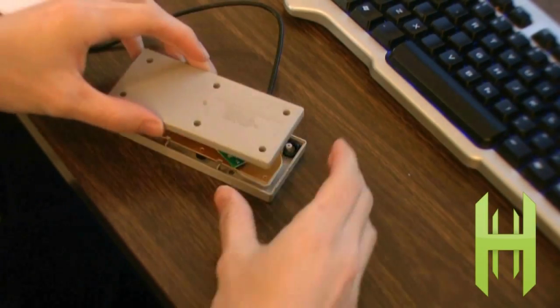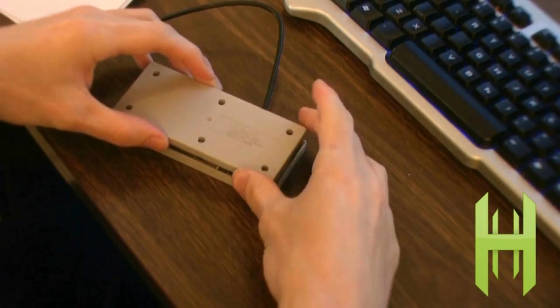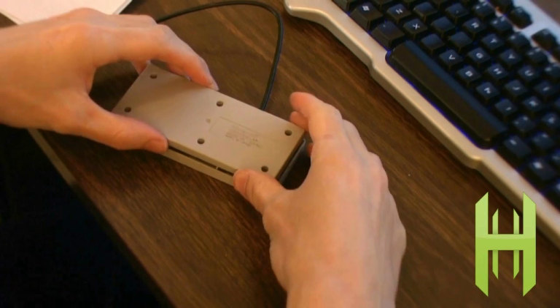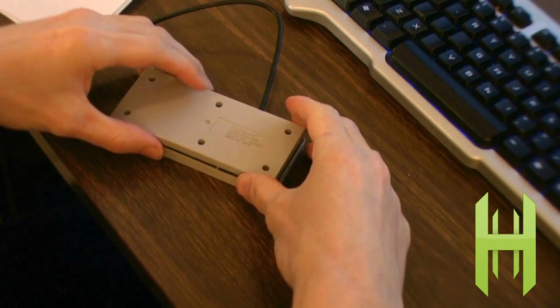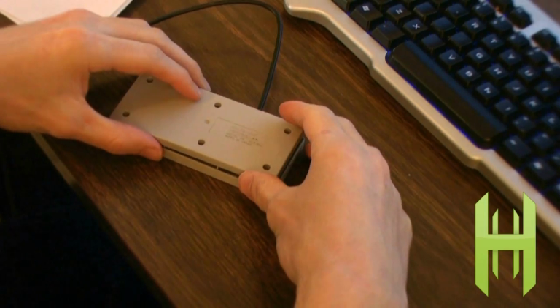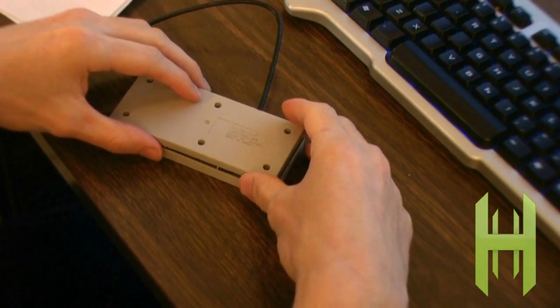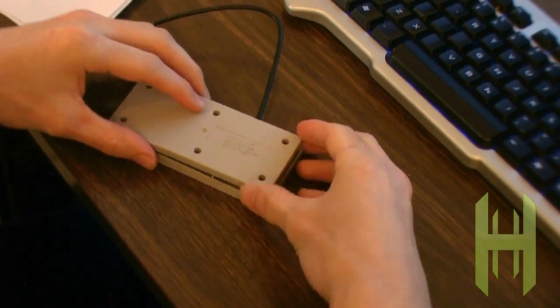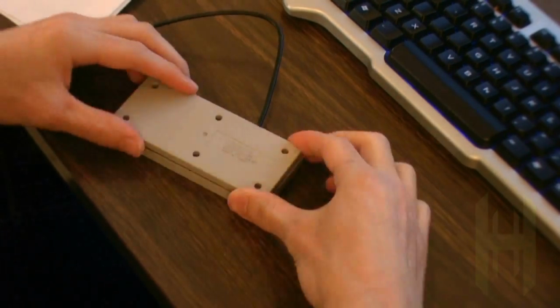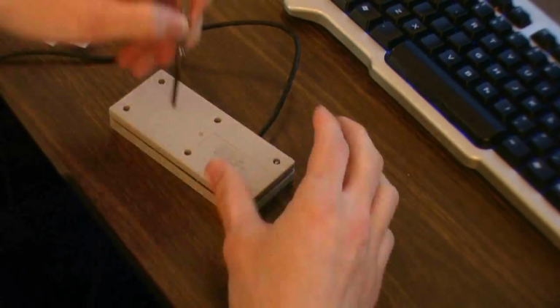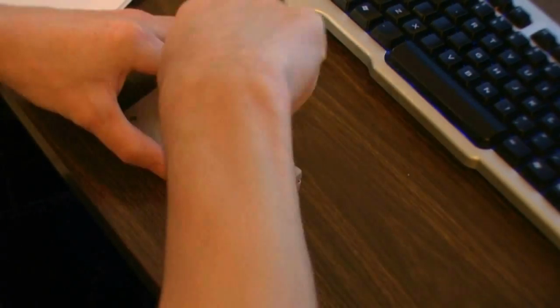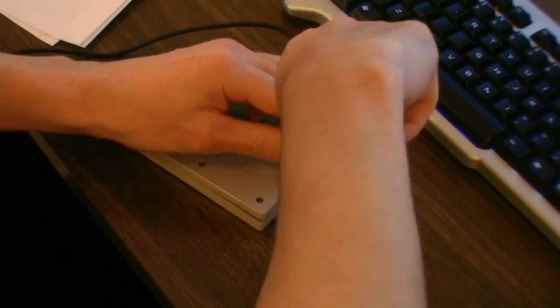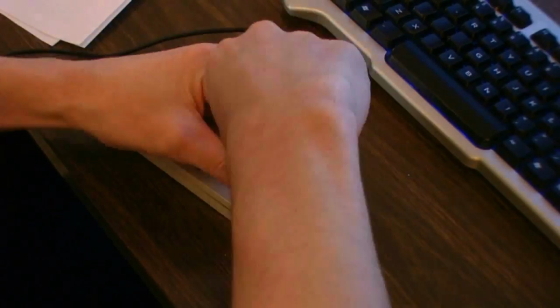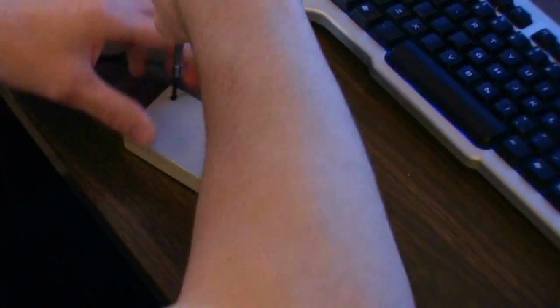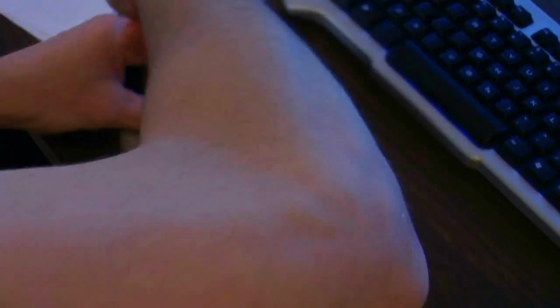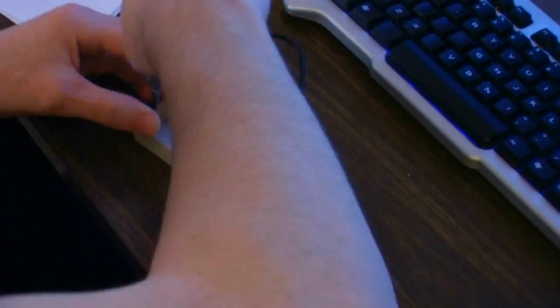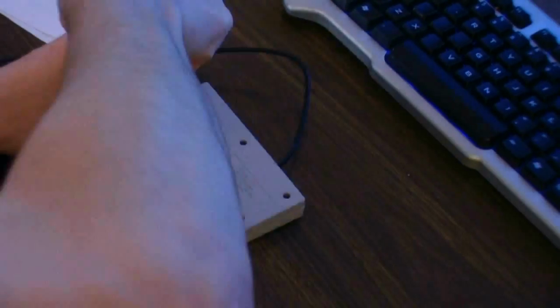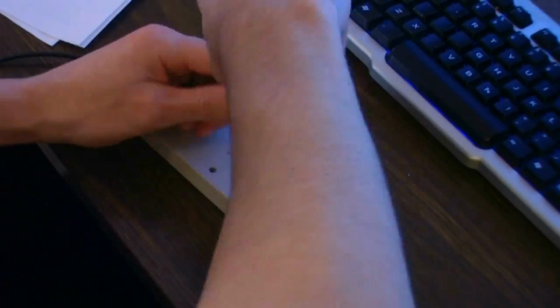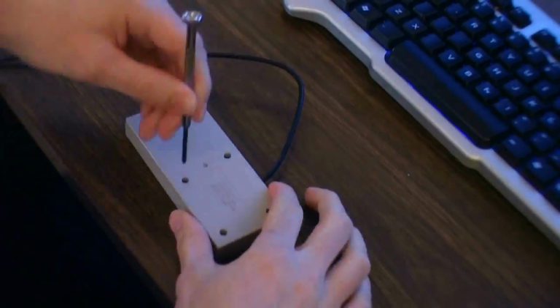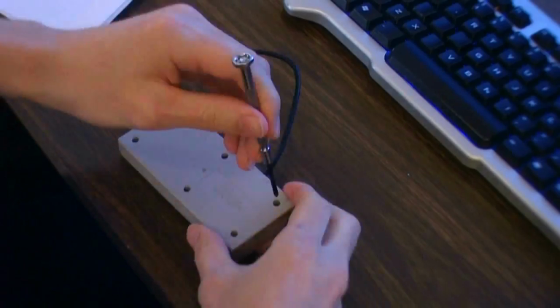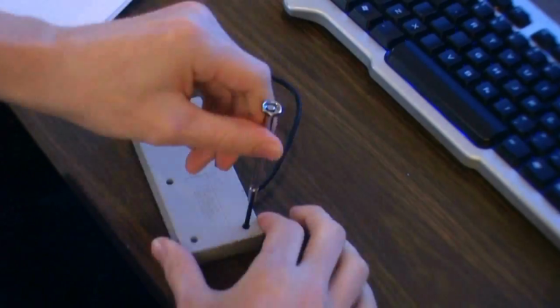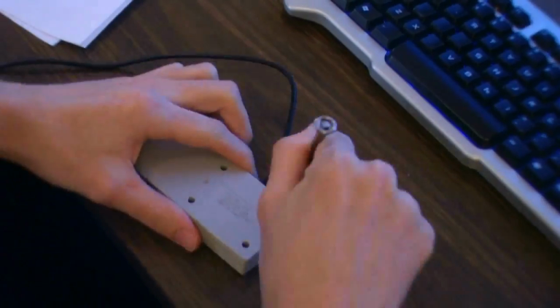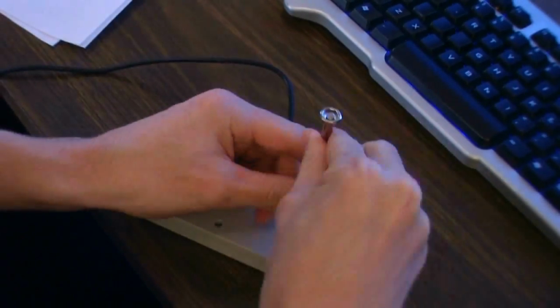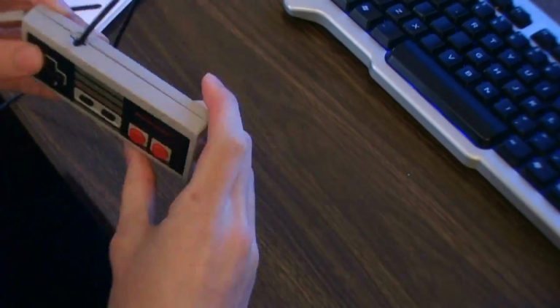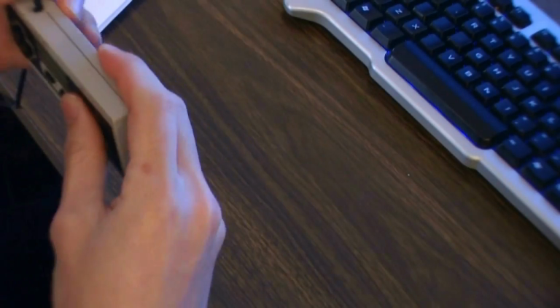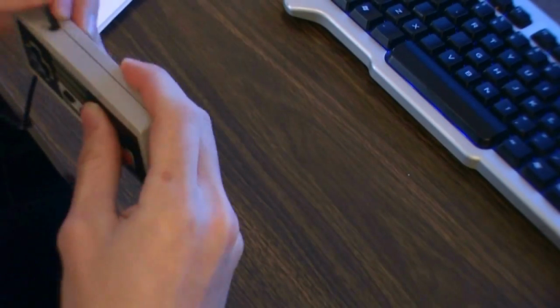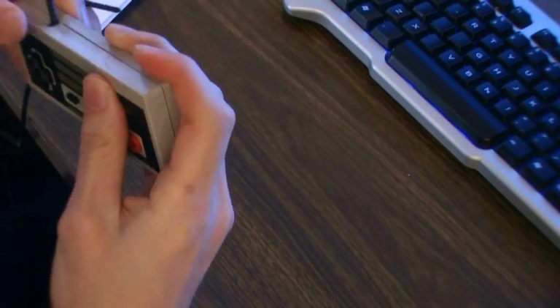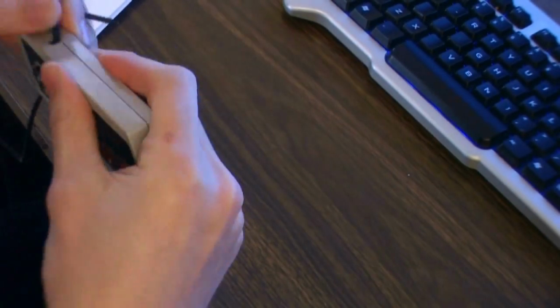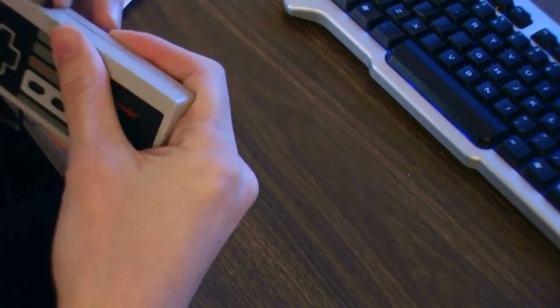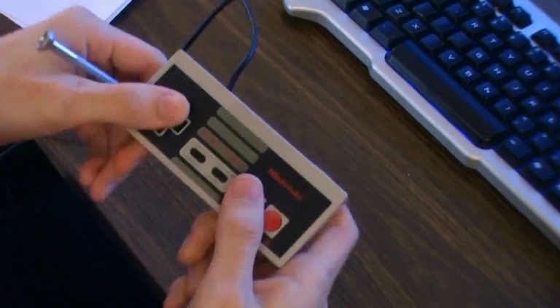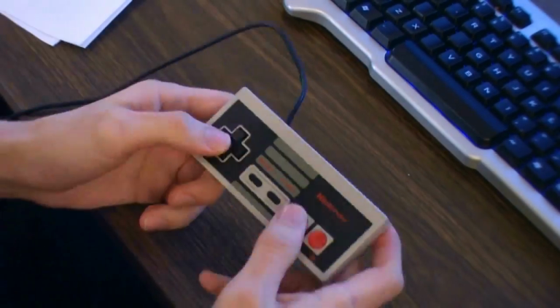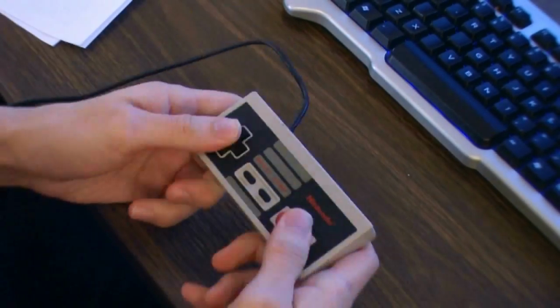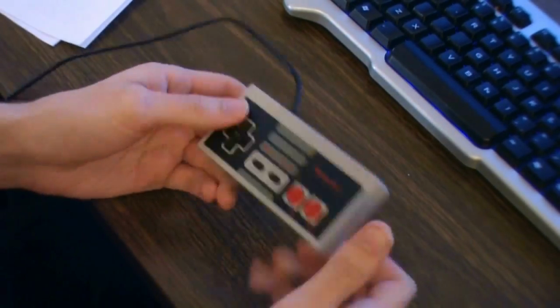So after that's done, go ahead and reconnect everything, screw it all back into the controller and you're set. Easy as pie. Windows should automatically recognize the device.